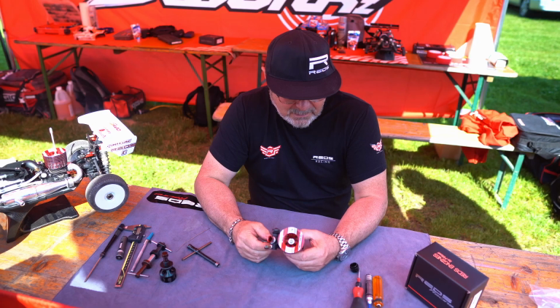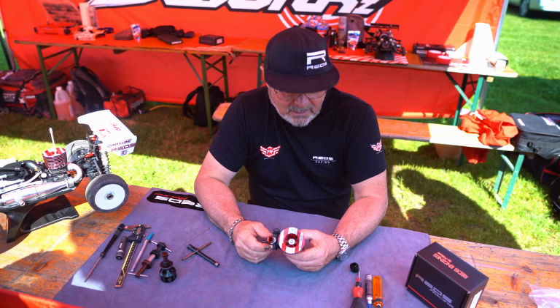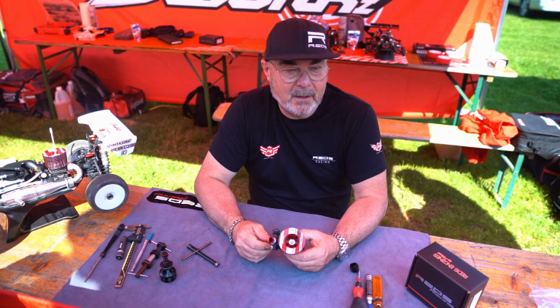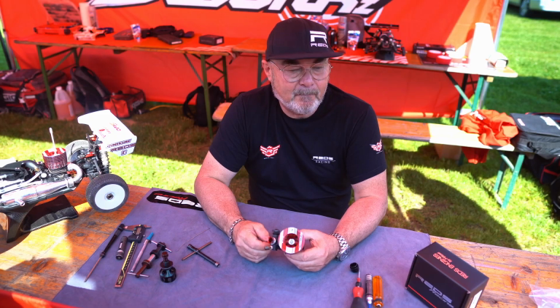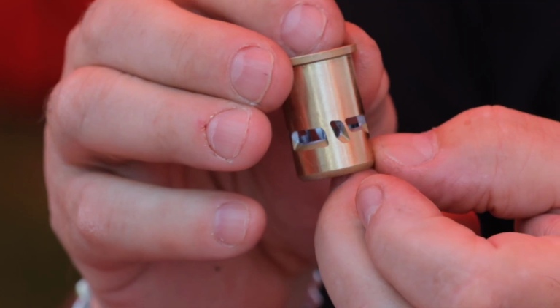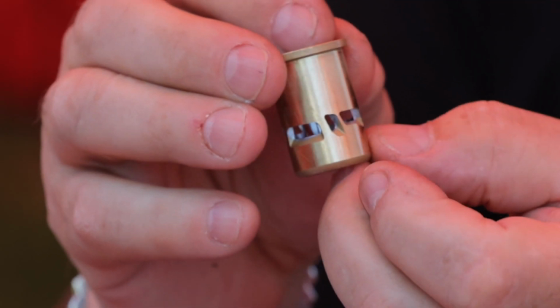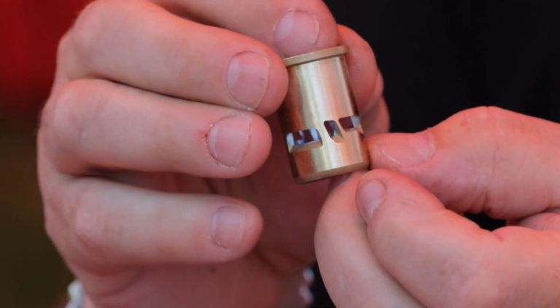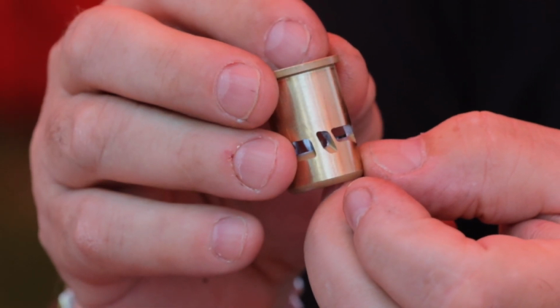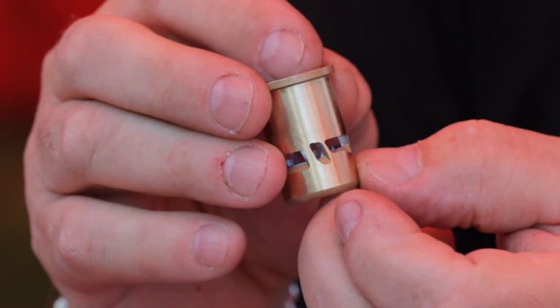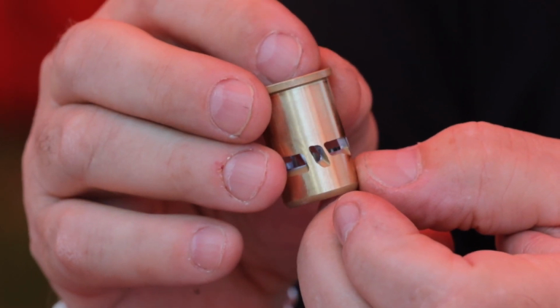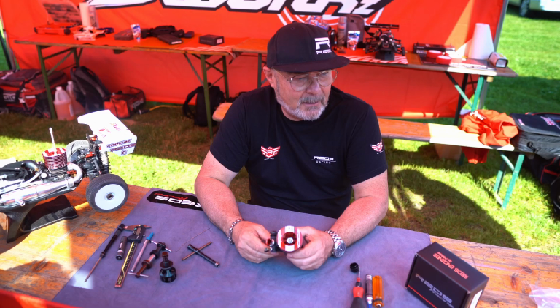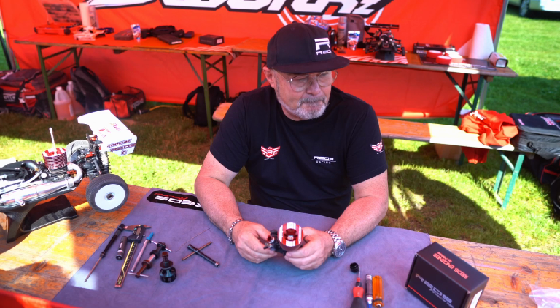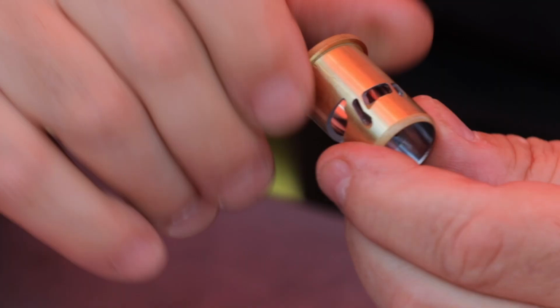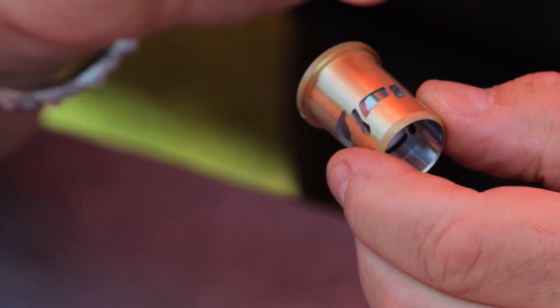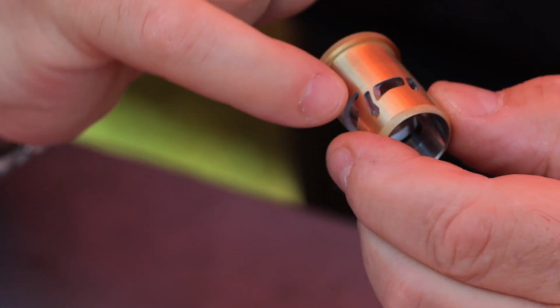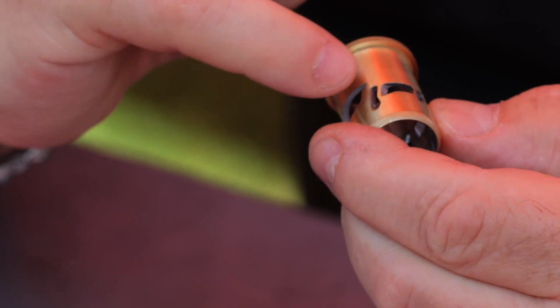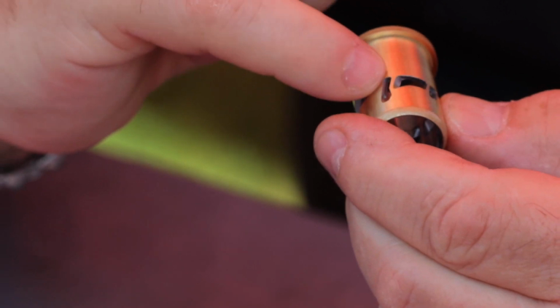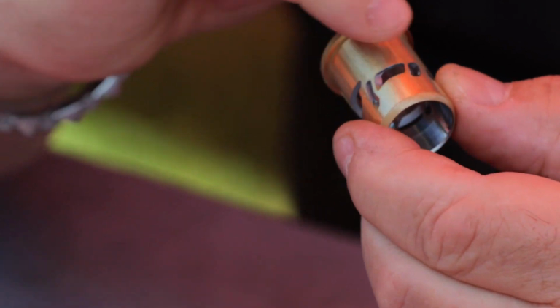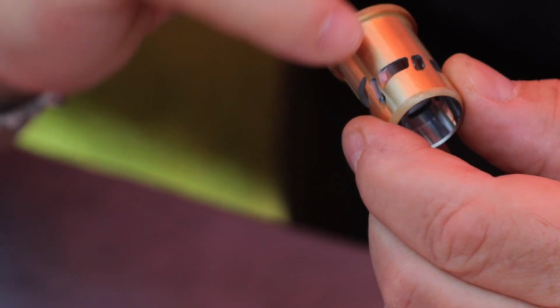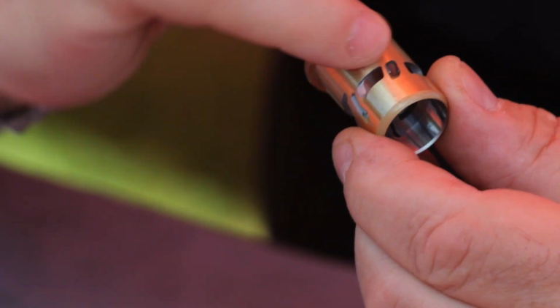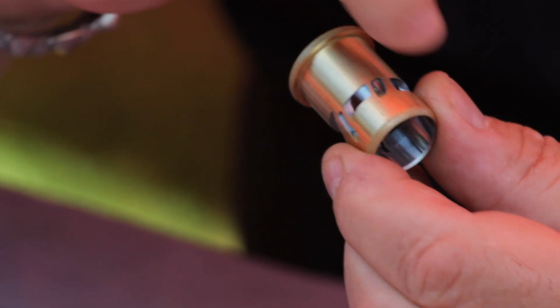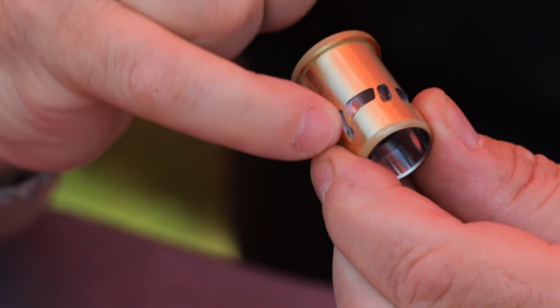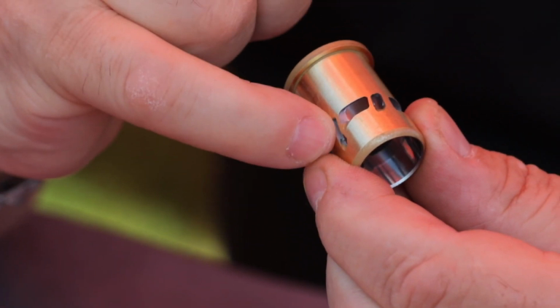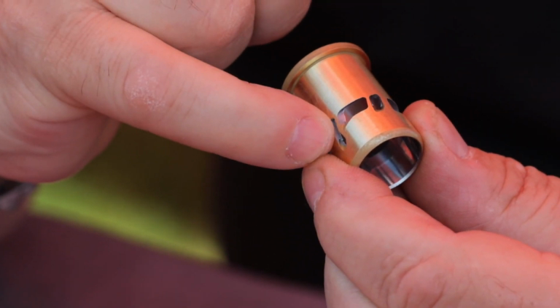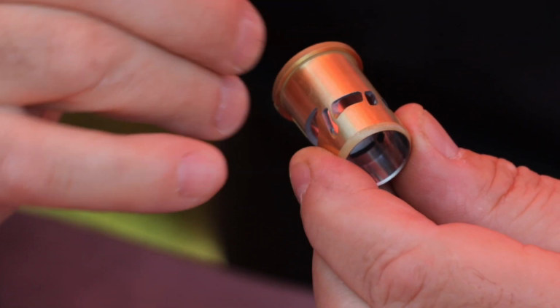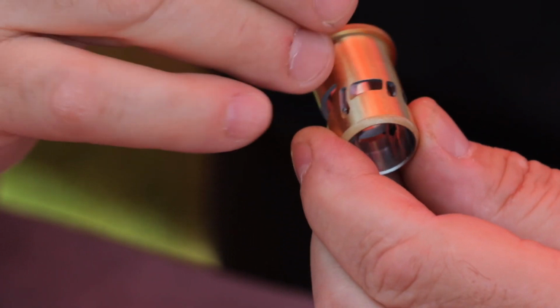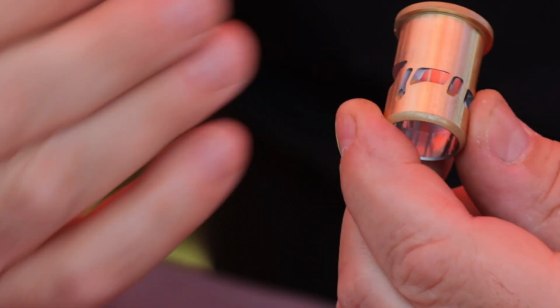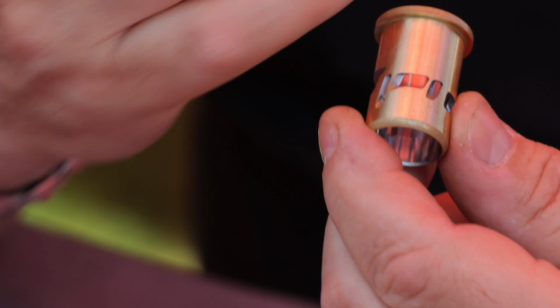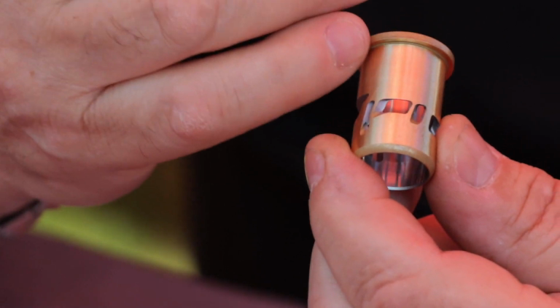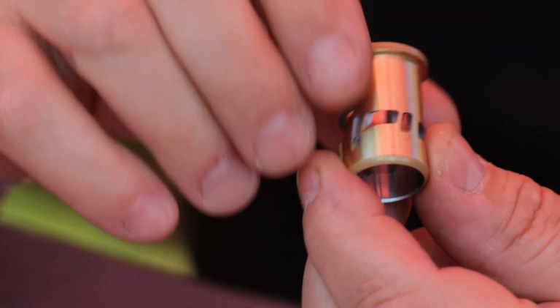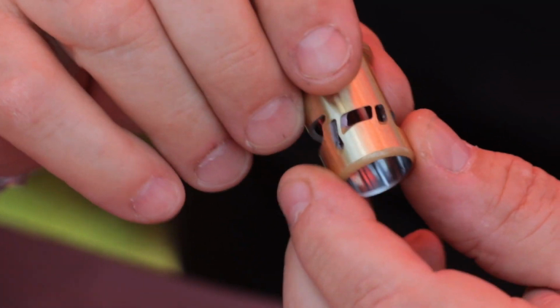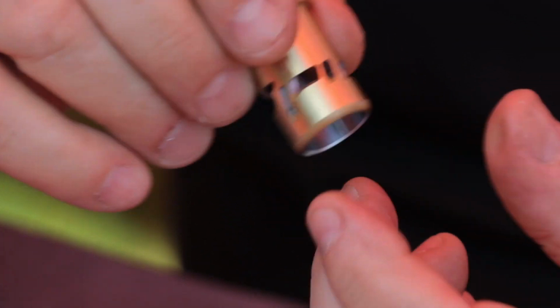You have the liner there with all the holes in it — the ports. How do you design the liner? The ports are really important for the mileage because the position of the ports indicates the mileage and the flux of the fuel into the engine.